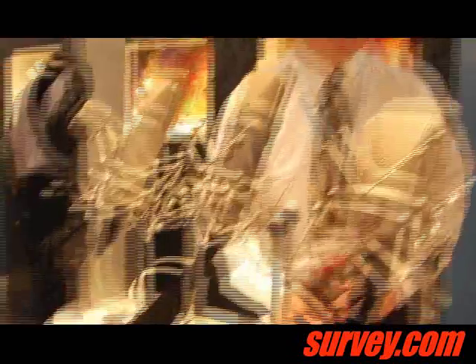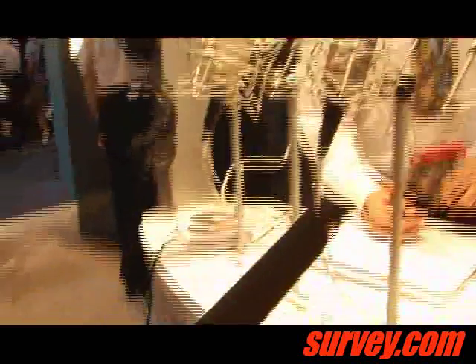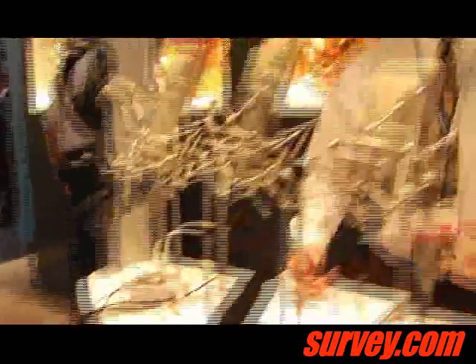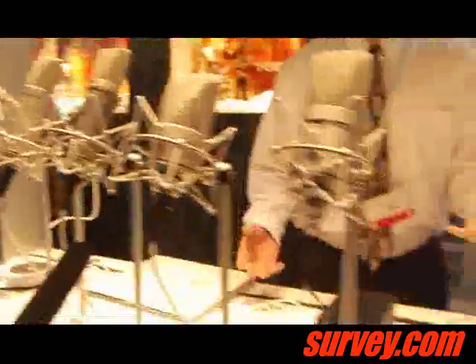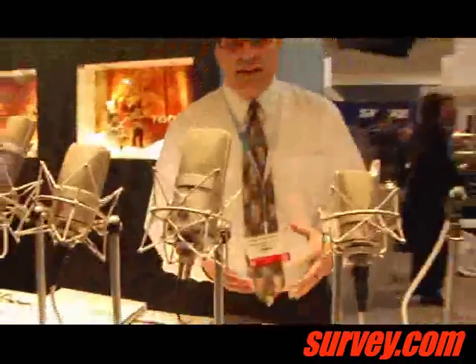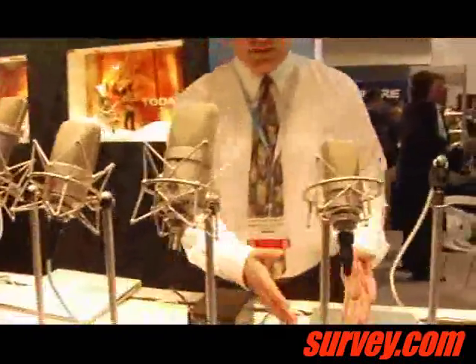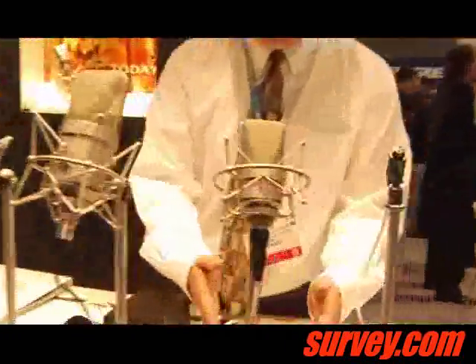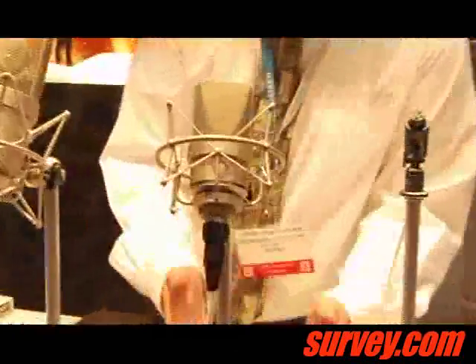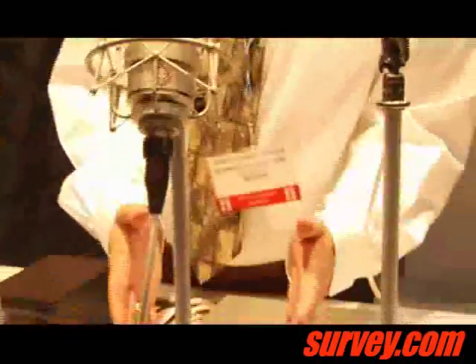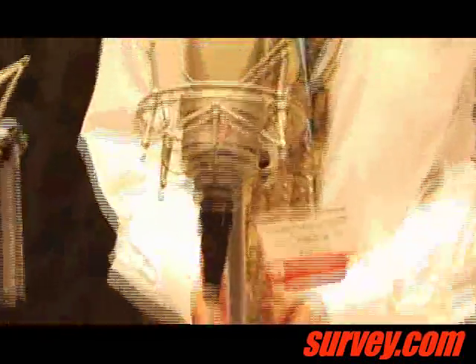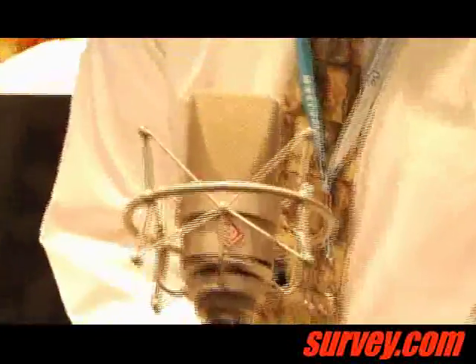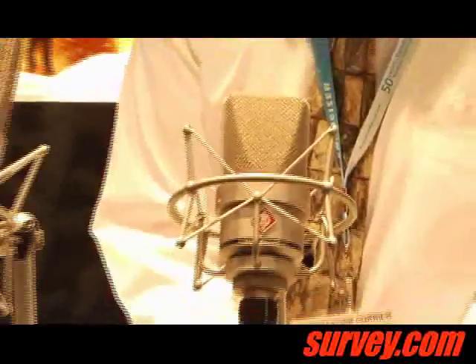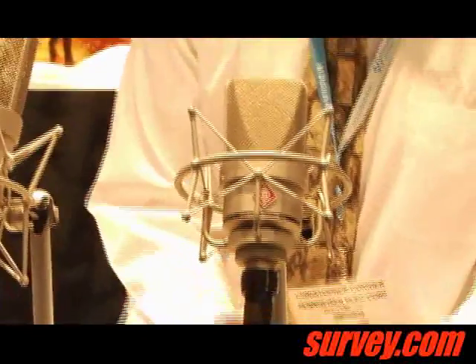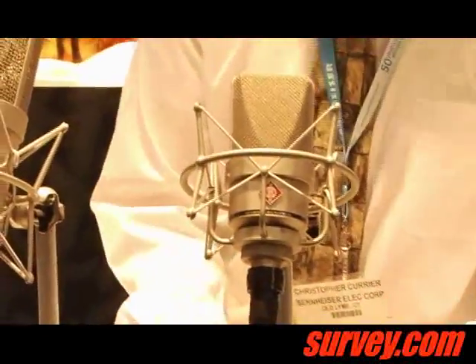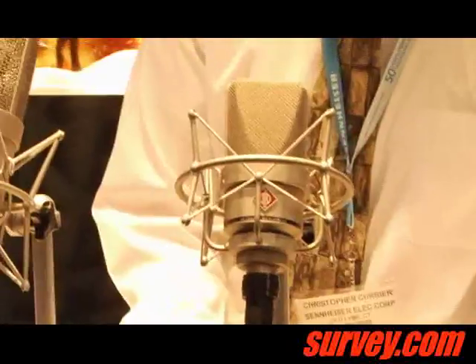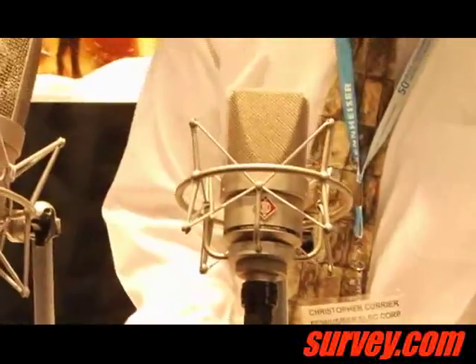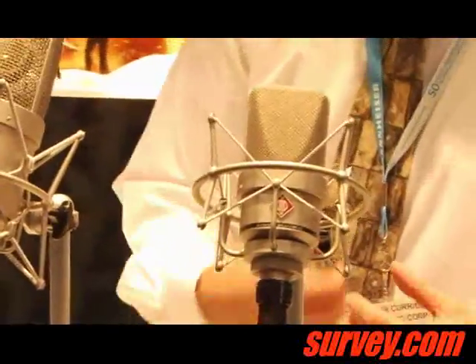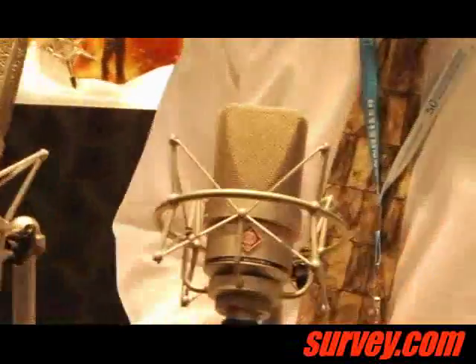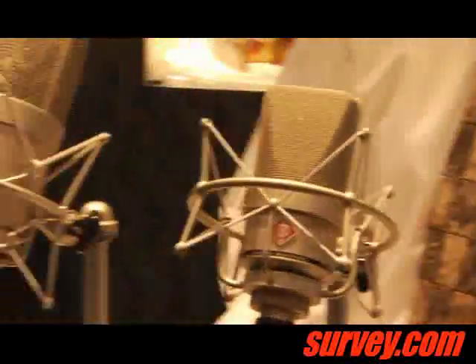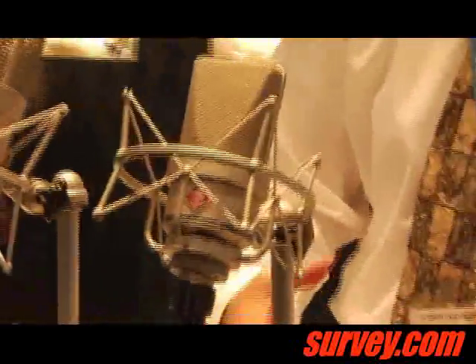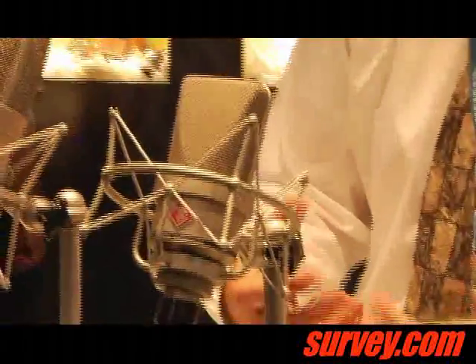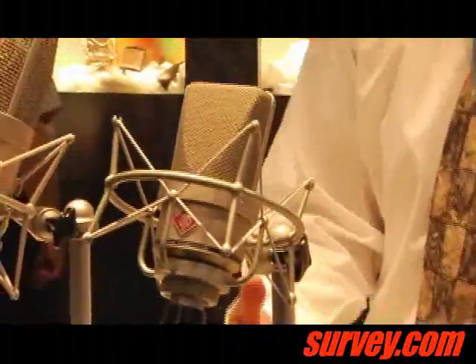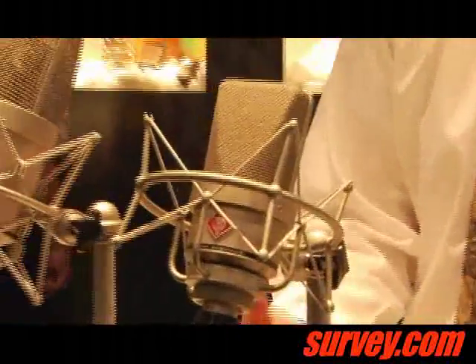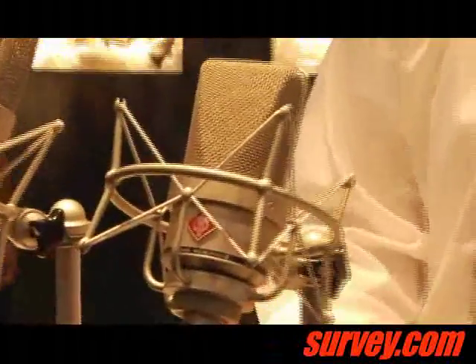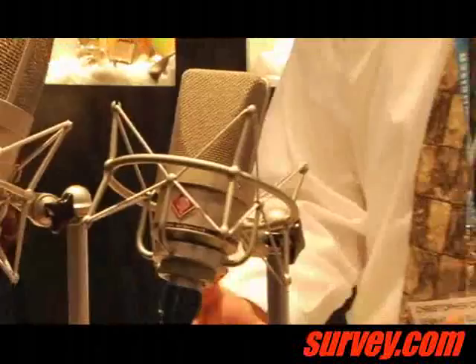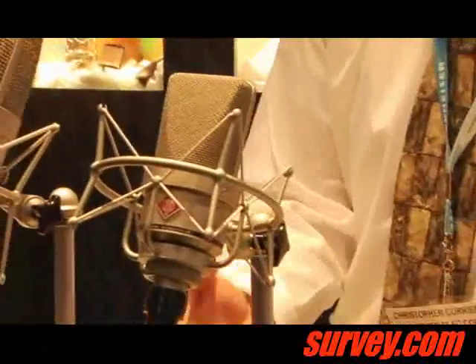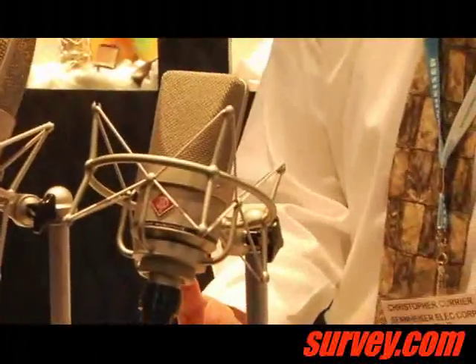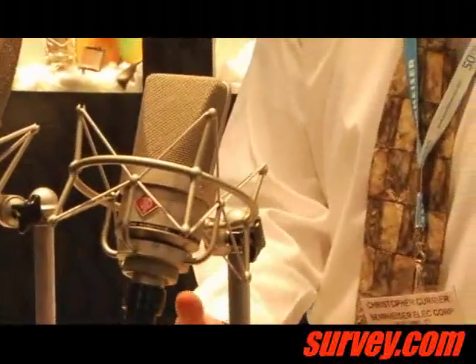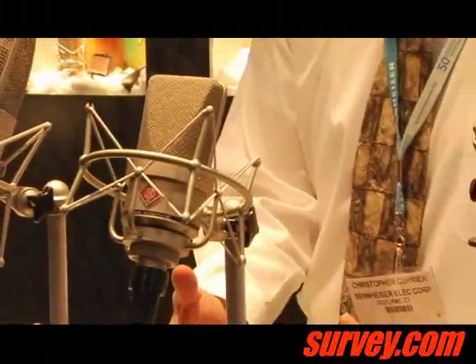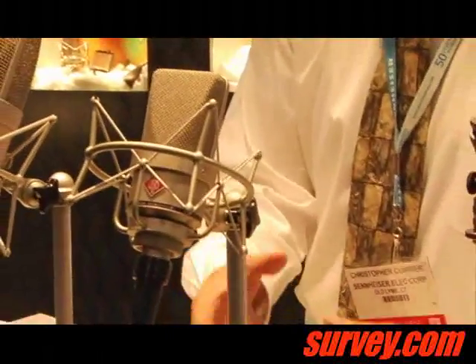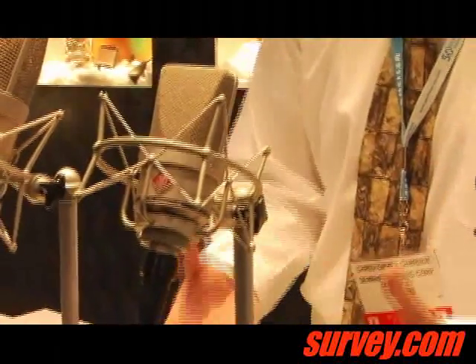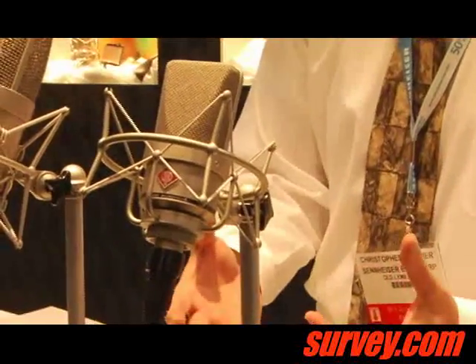One of the microphones that everybody knows — this is kind of our big workhorse, the TLM-103. Very popular in broadcast with the transform-less circuitry, it's got some of the lowest self-noise out of all of our microphones. Extremely popular.